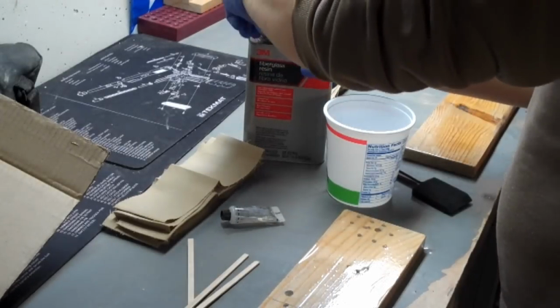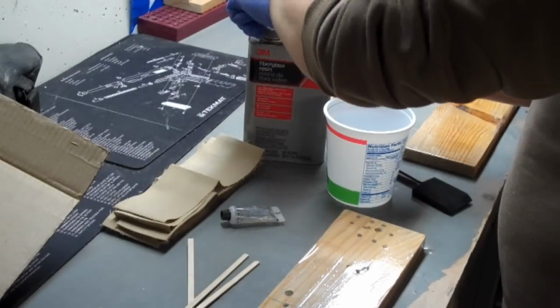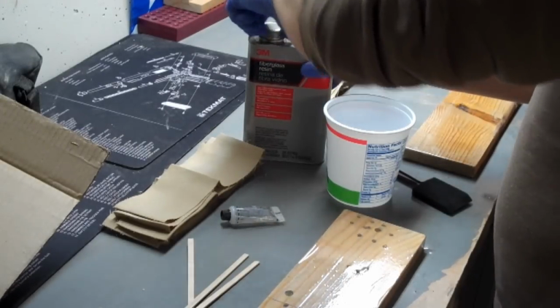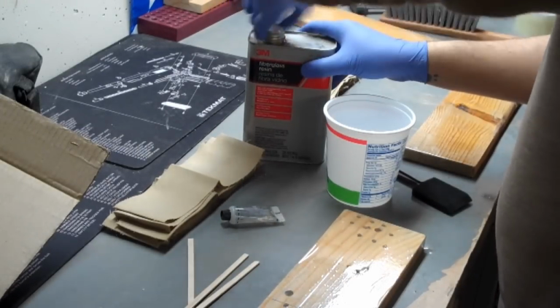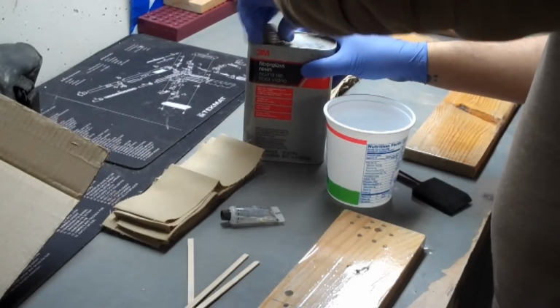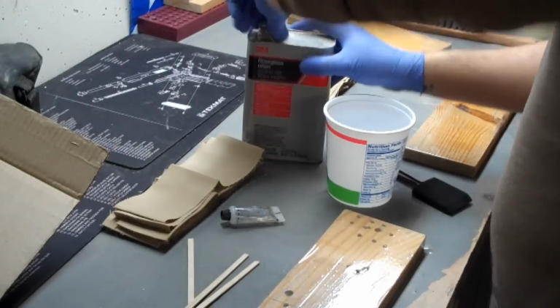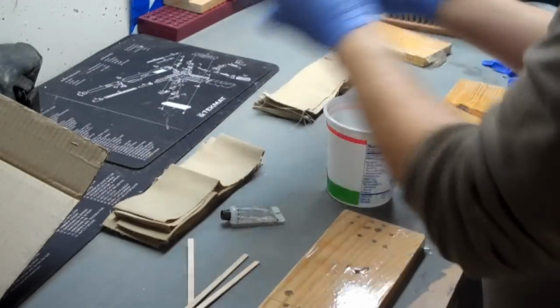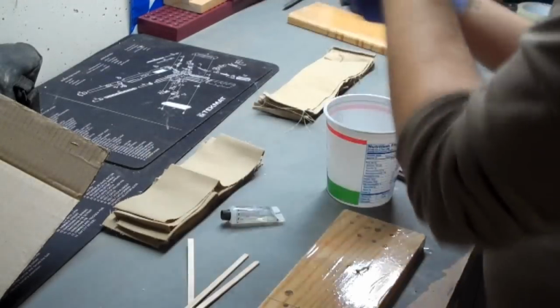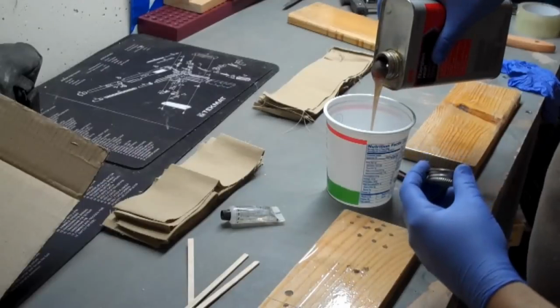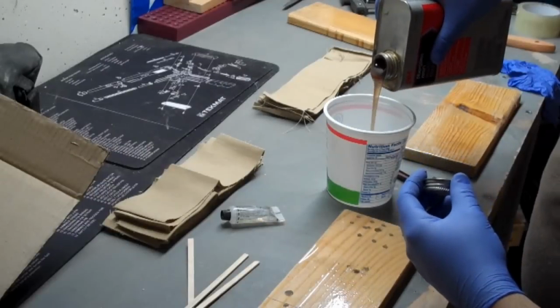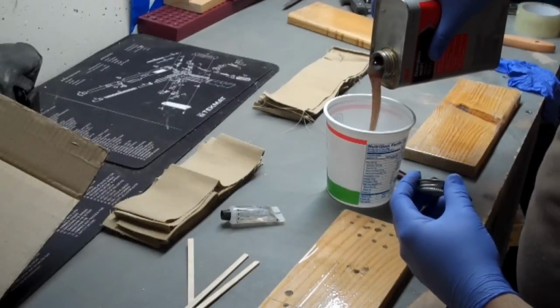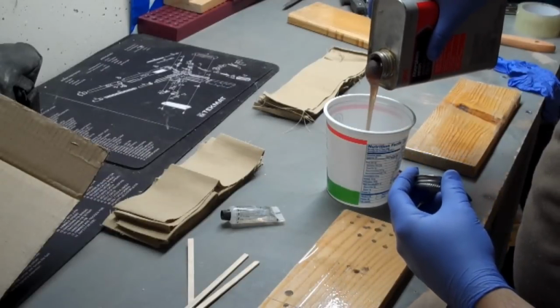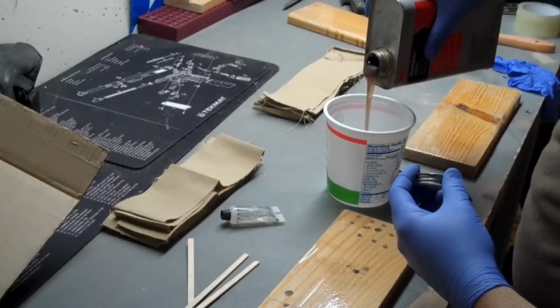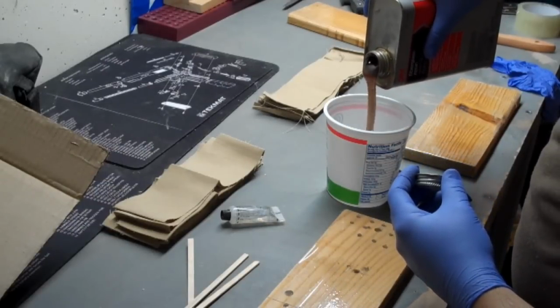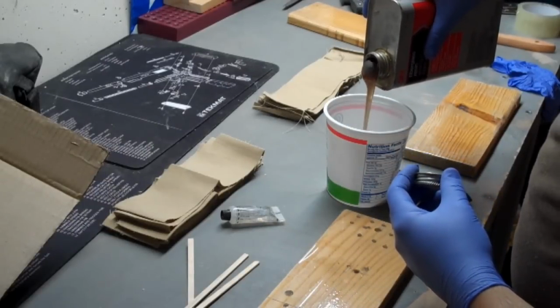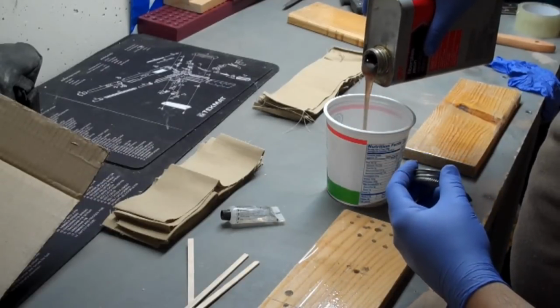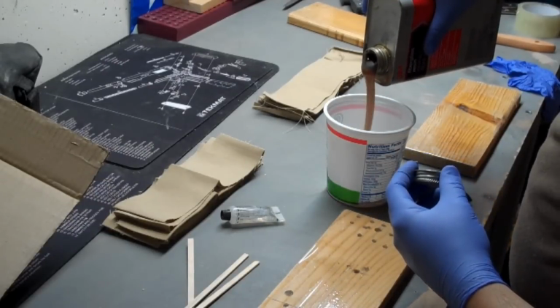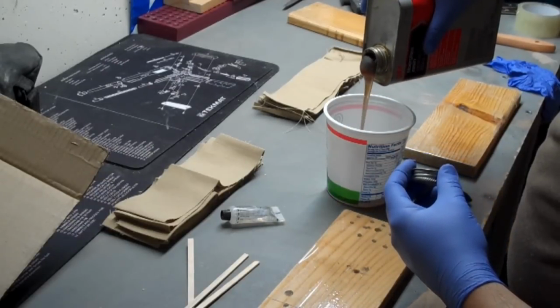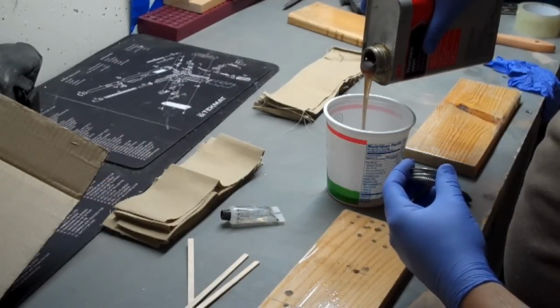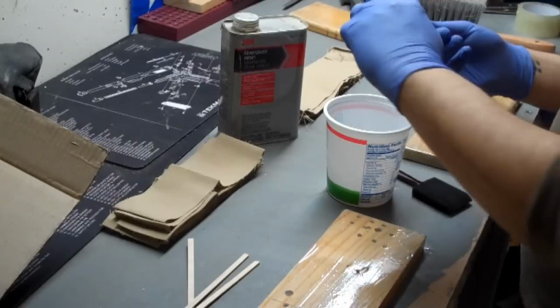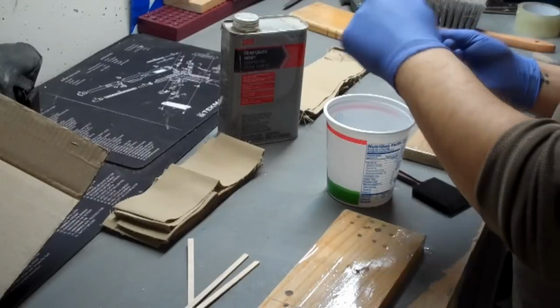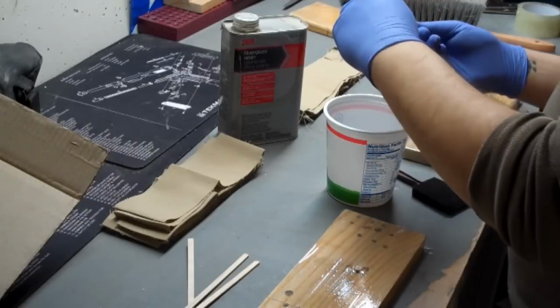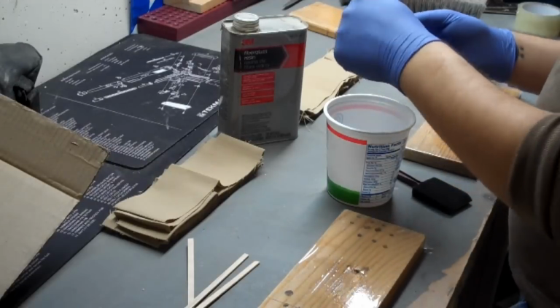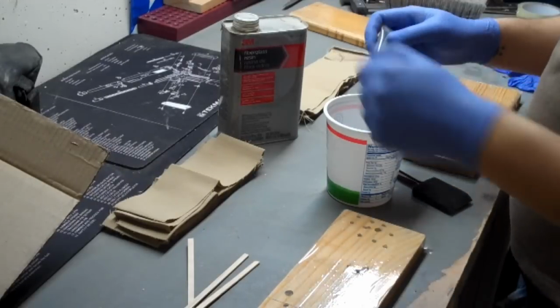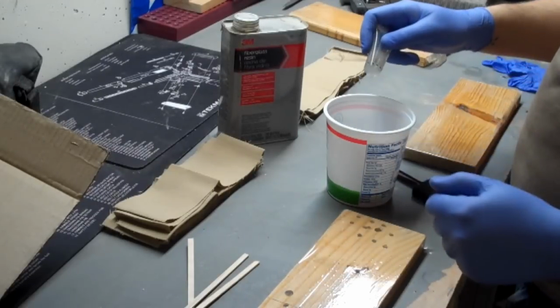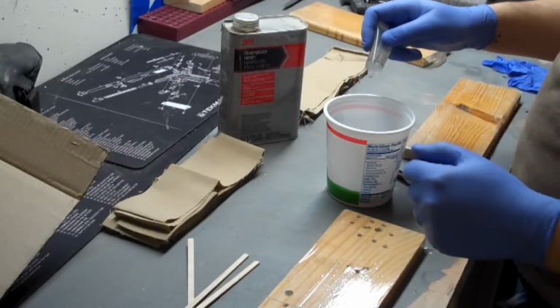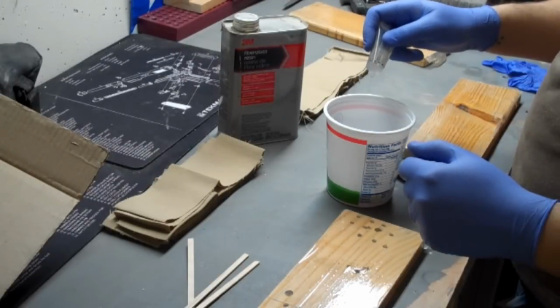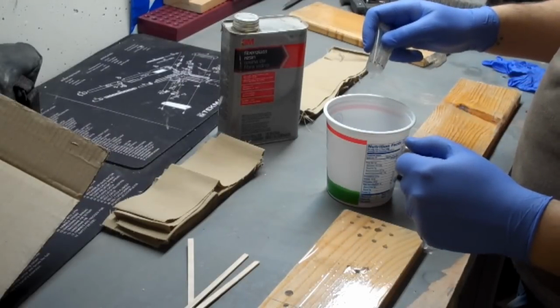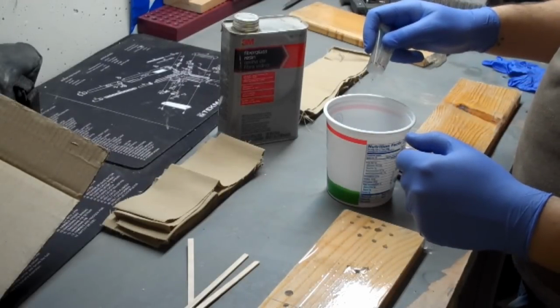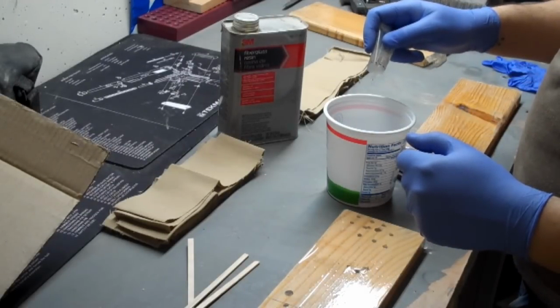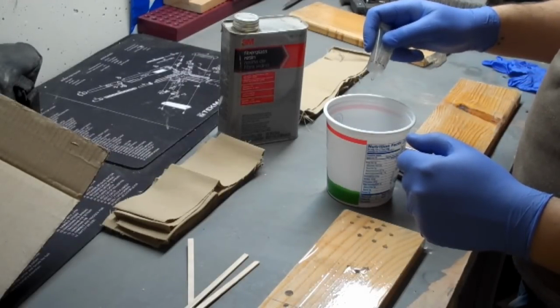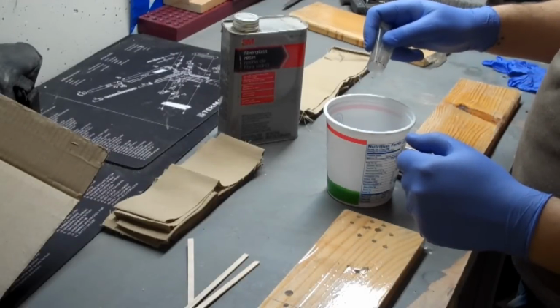A lot of personal protective equipment is used with this fiberglass resin. It is very stinky and will give you headaches. The fumes are very noxious so I keep the garage door open and the fan on. And of course I'm using a respirator and gloves.